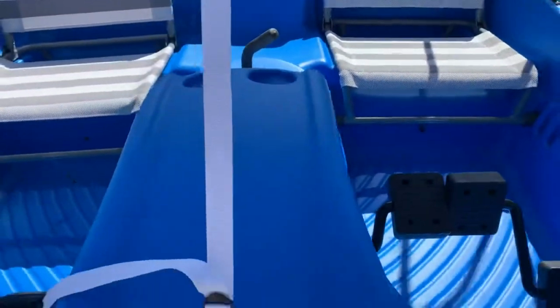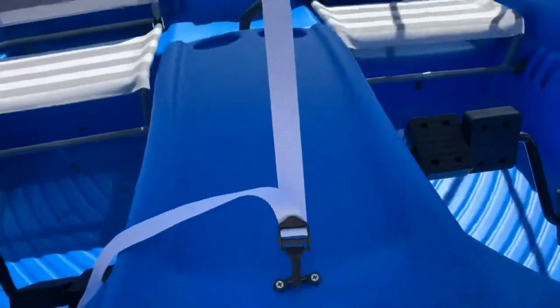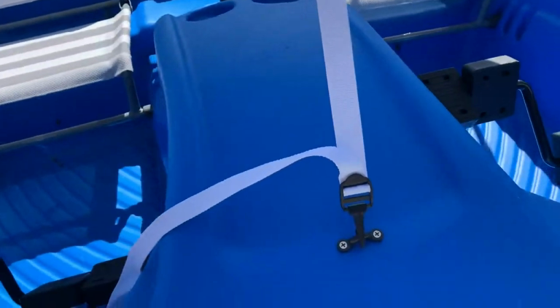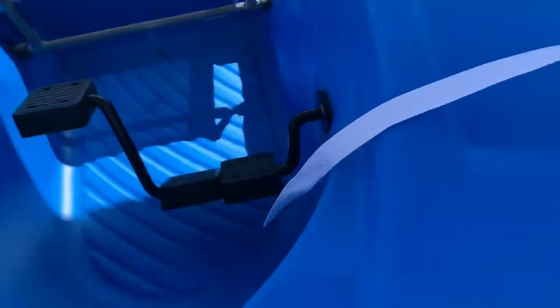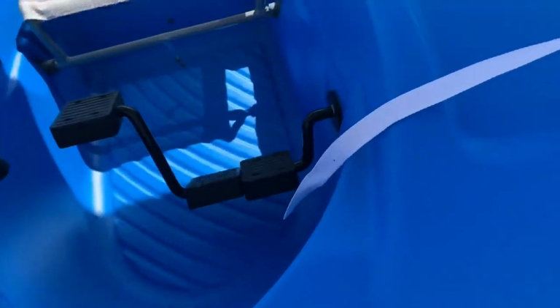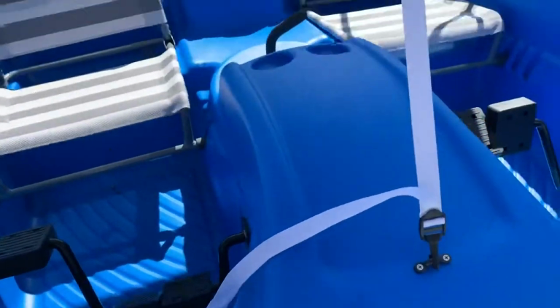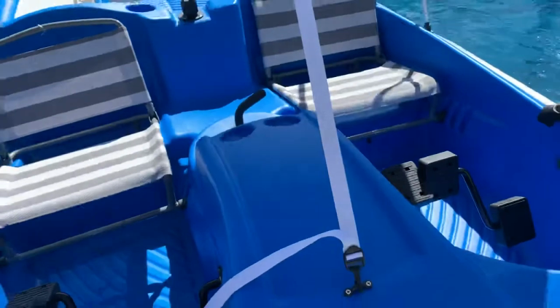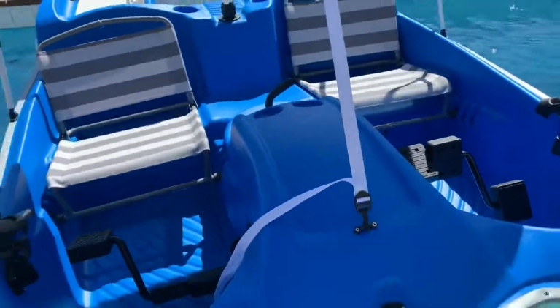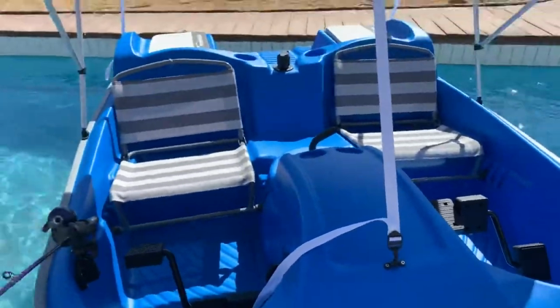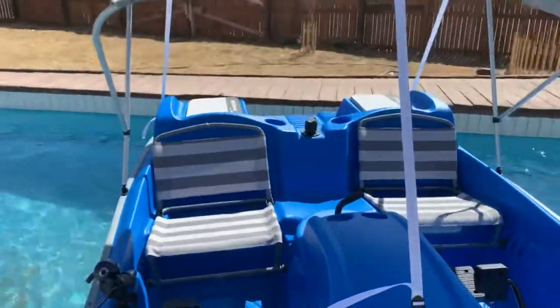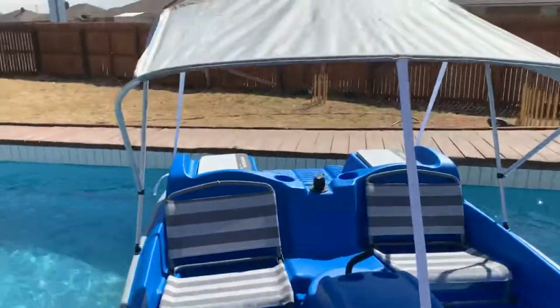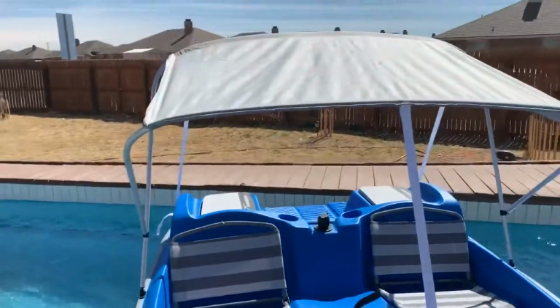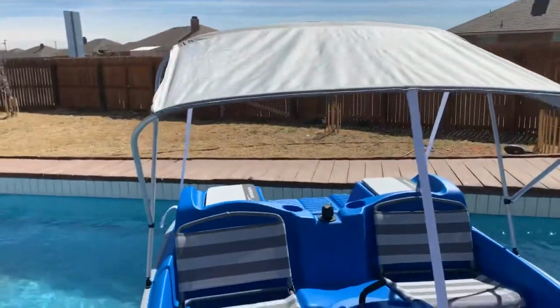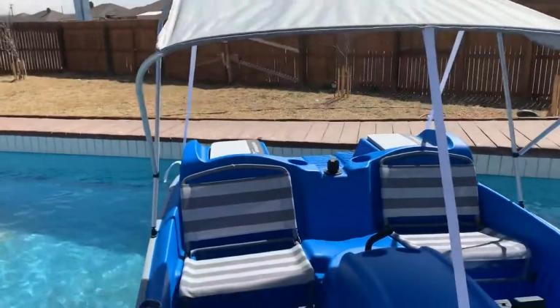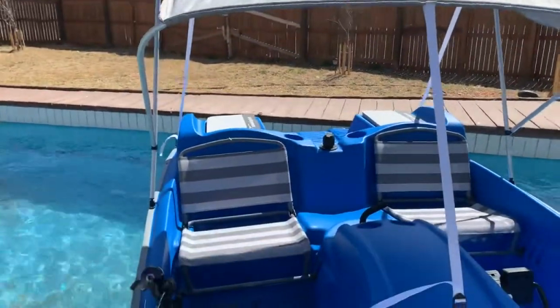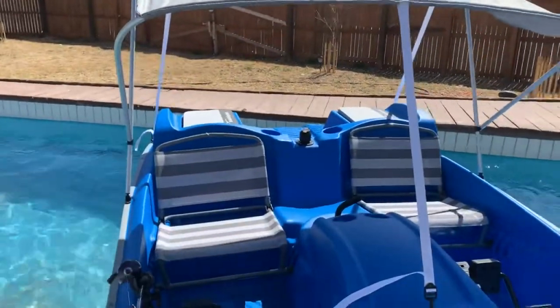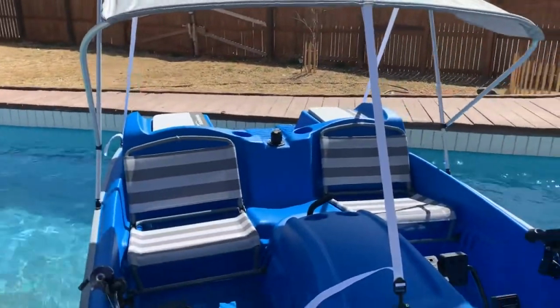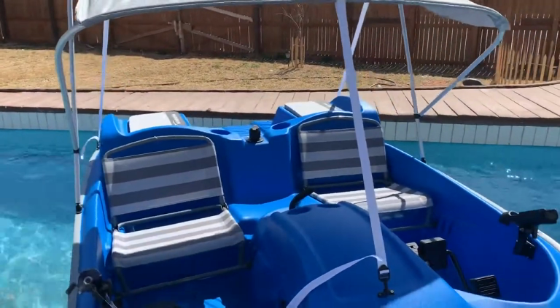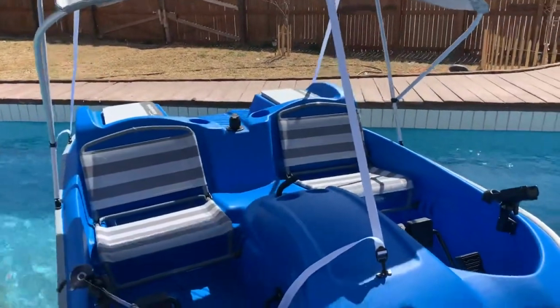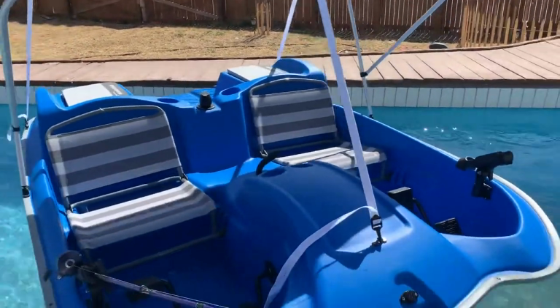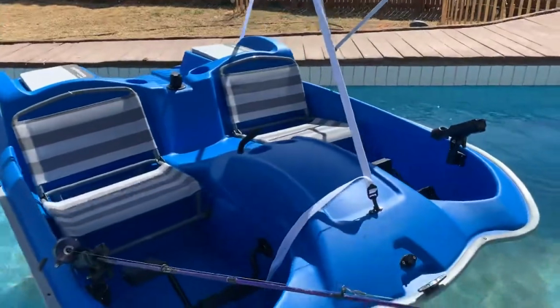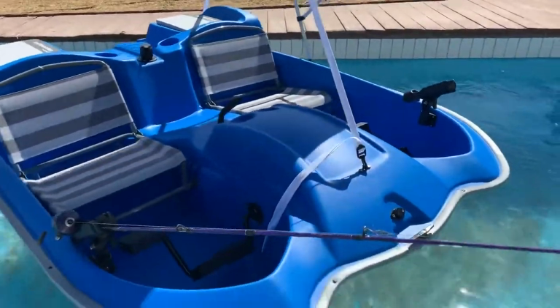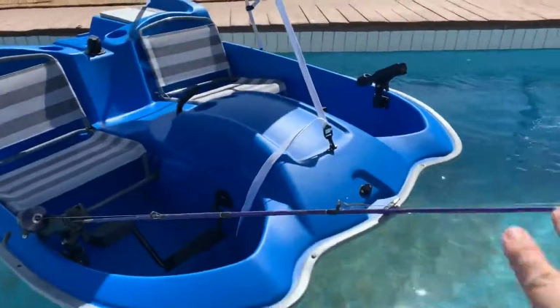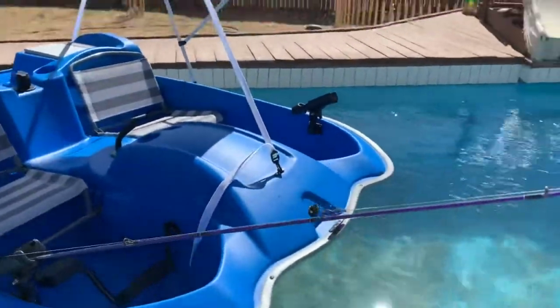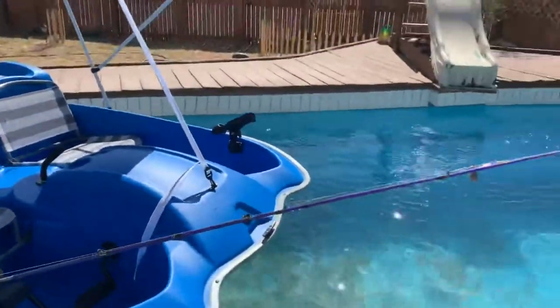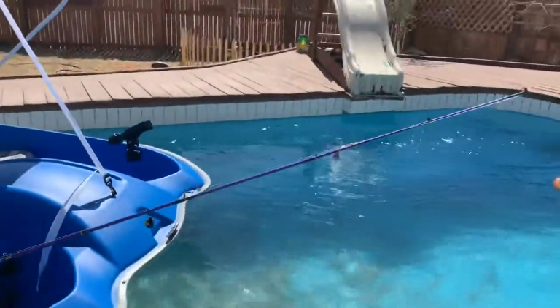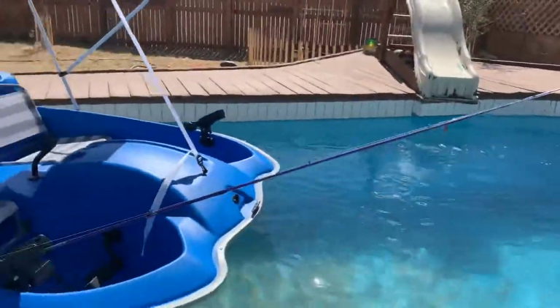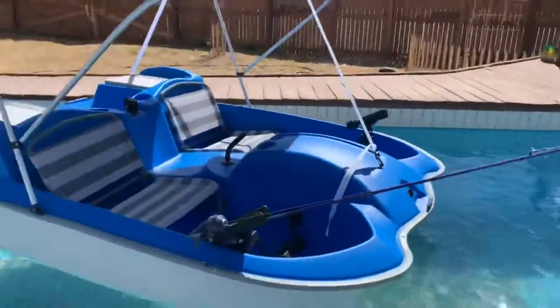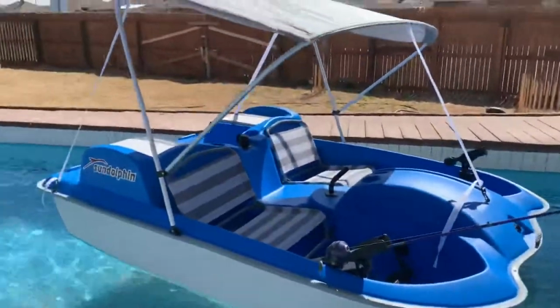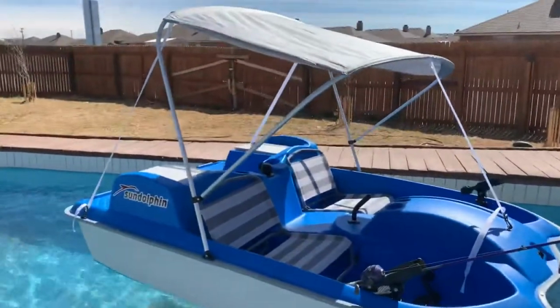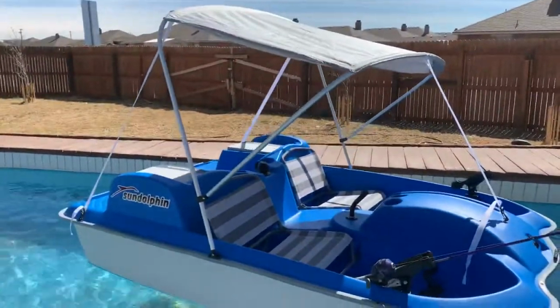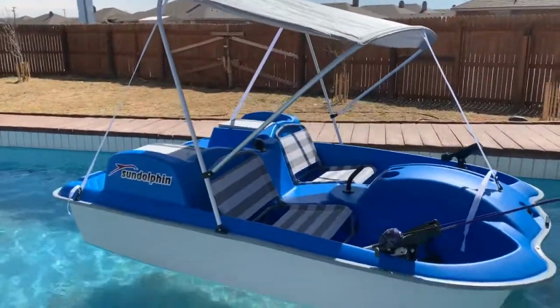For 500 bucks, not a bad little paddle boat. And they just got these in. Pretty cool.